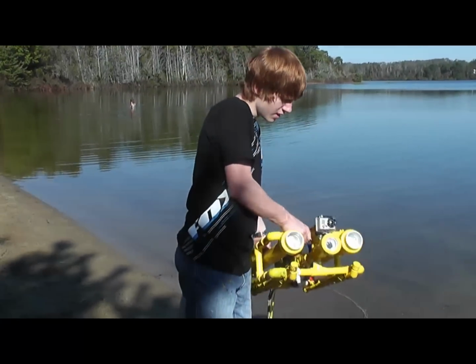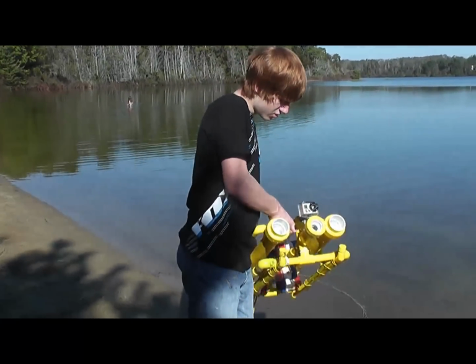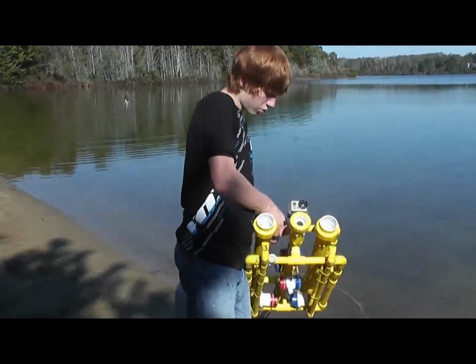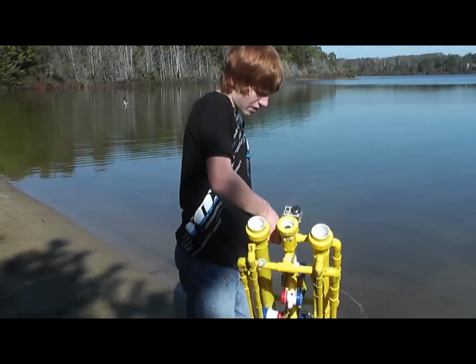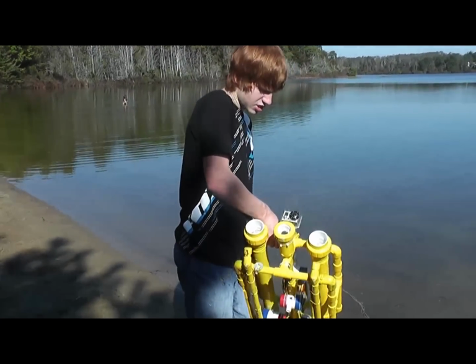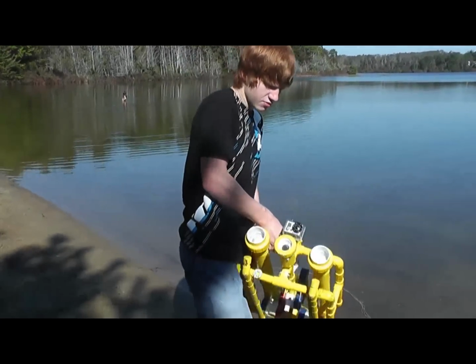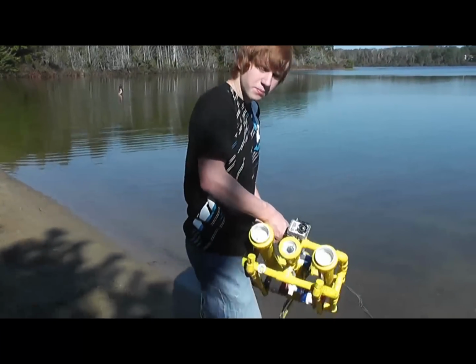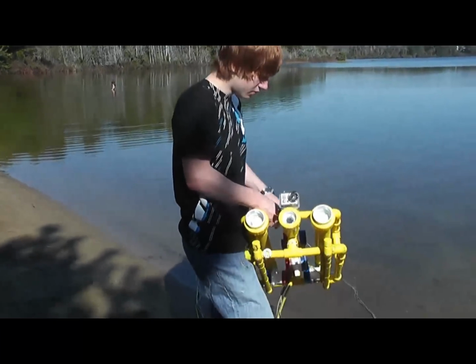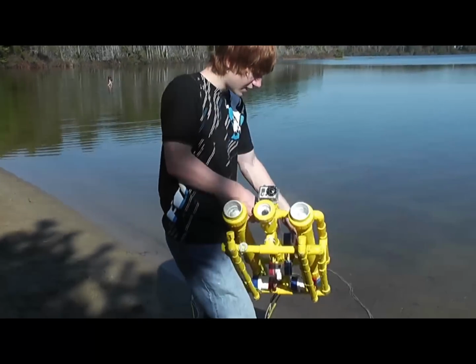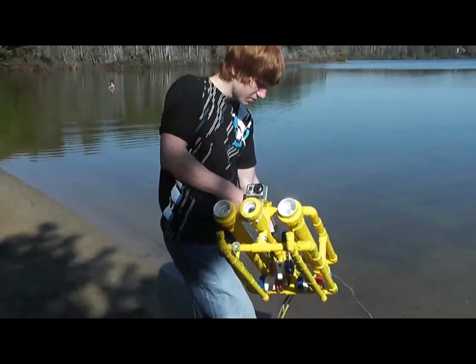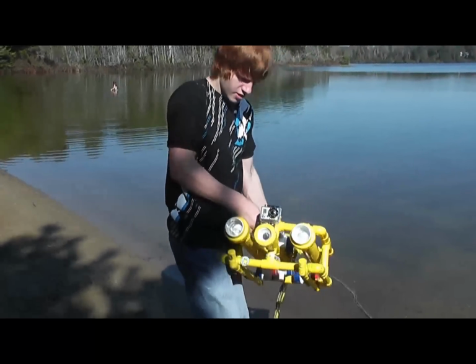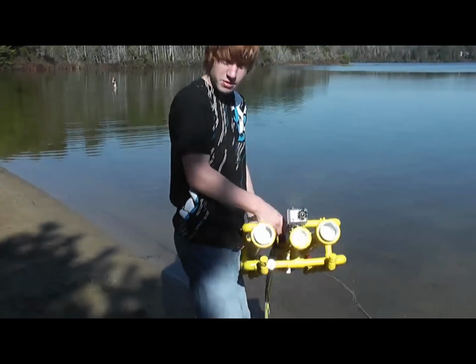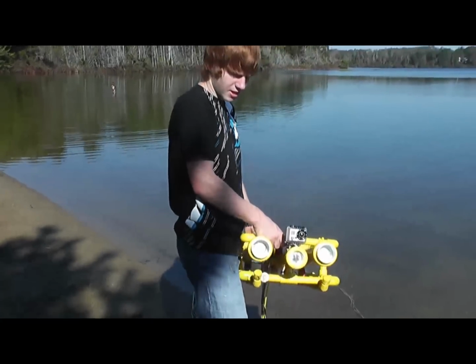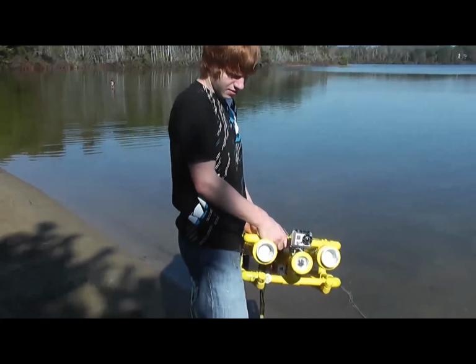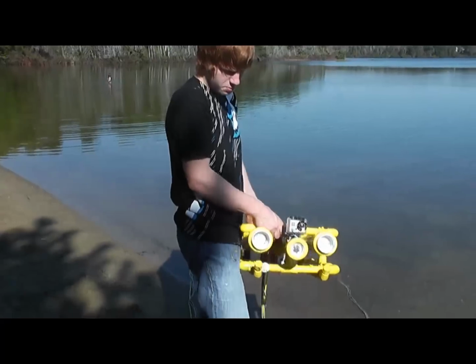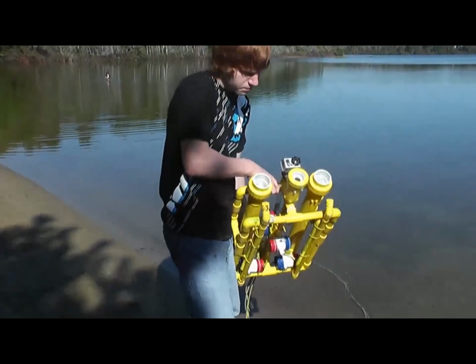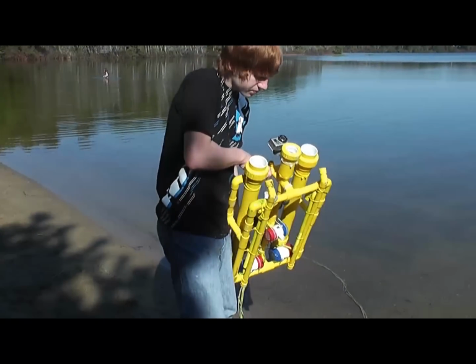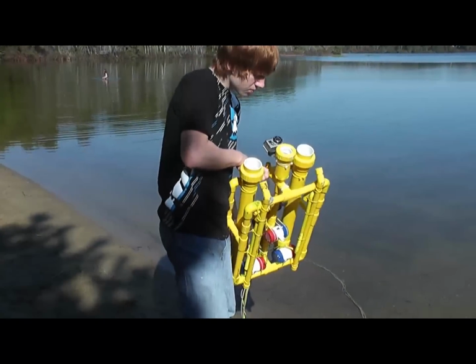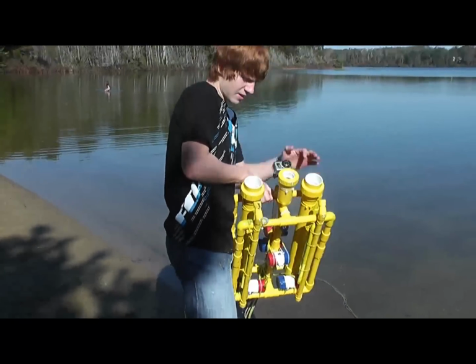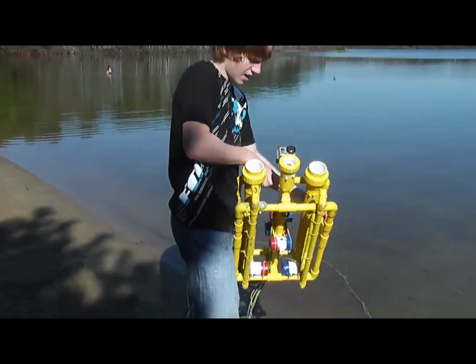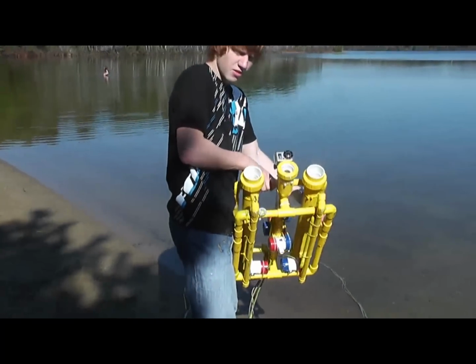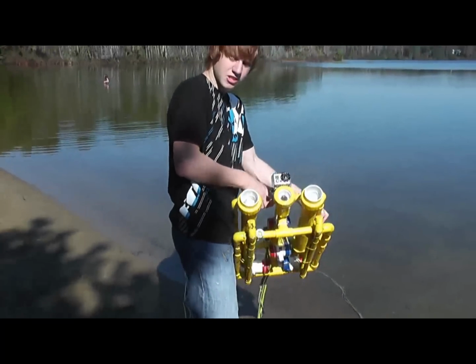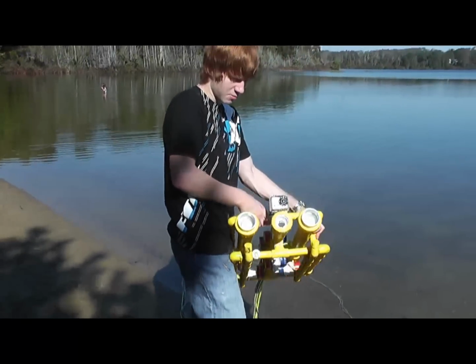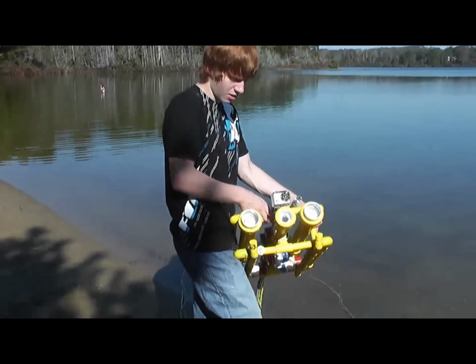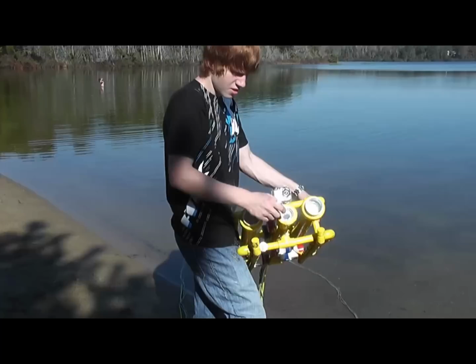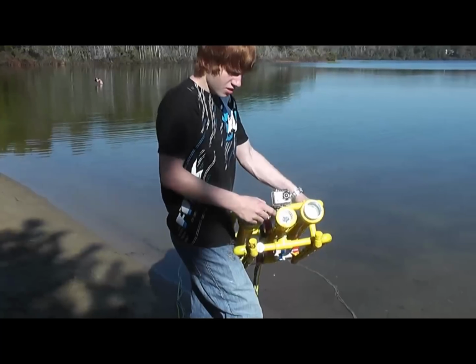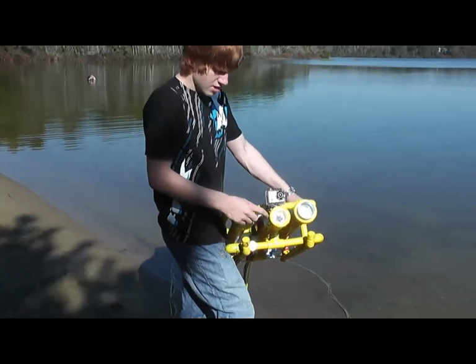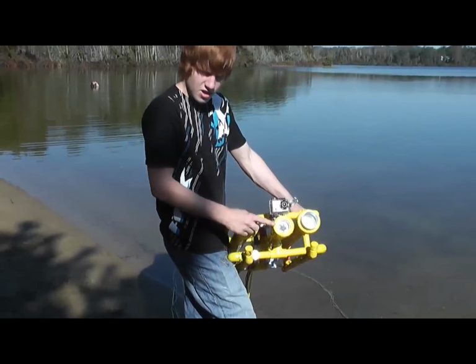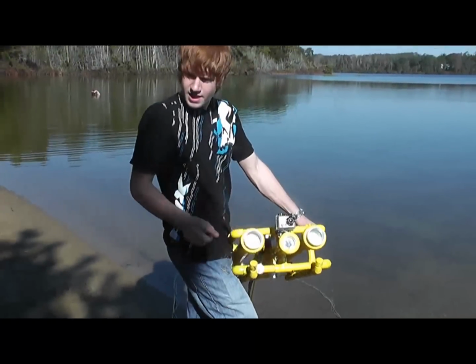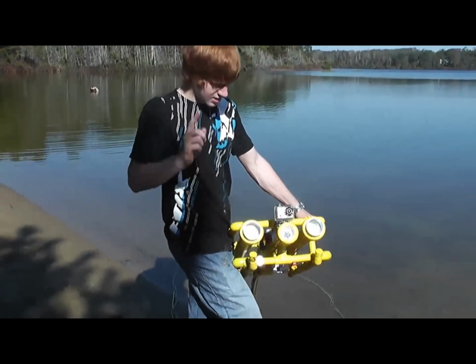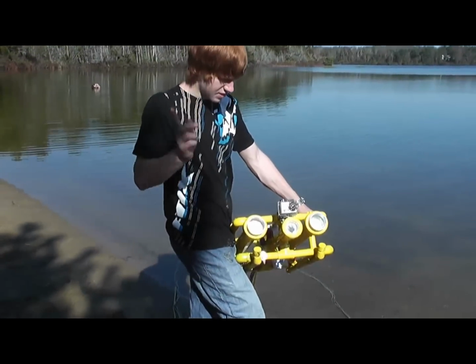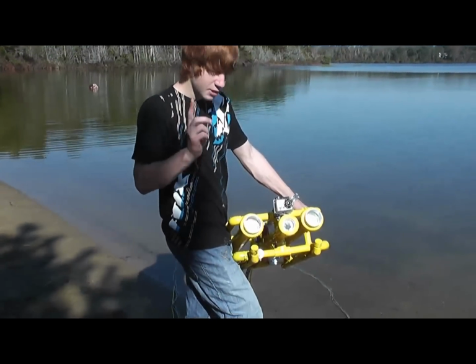It has two 12-volt halogens in the front for lights — they pretty brightly light everything up. It also has a camera in there, just a little camera in the middle that sends a live feed to the laptop.